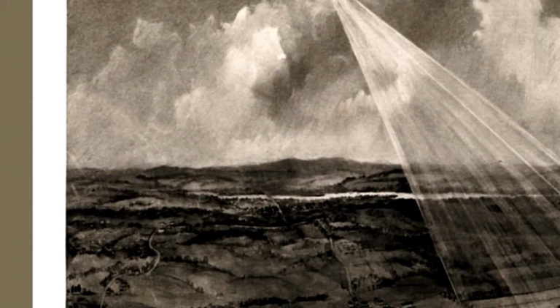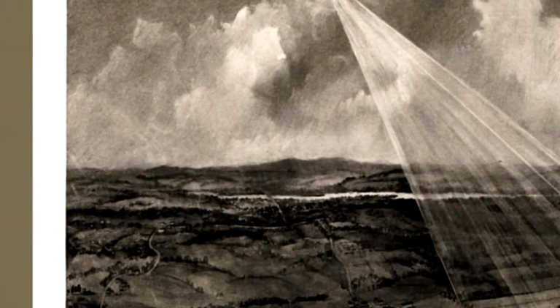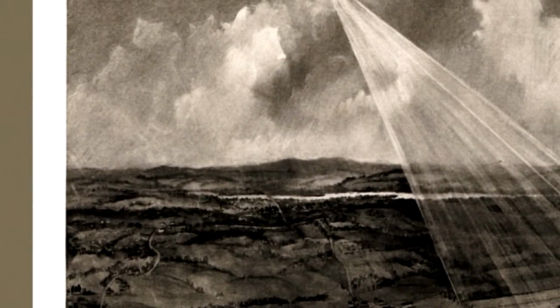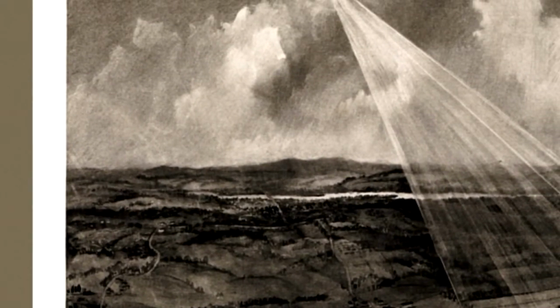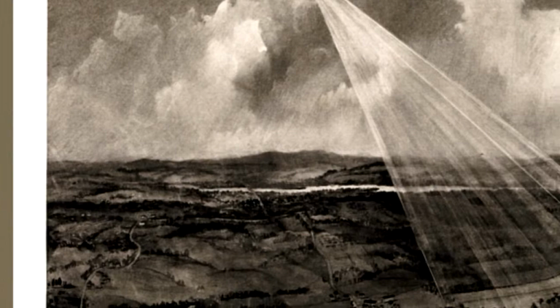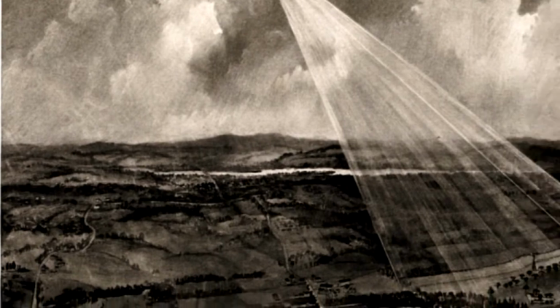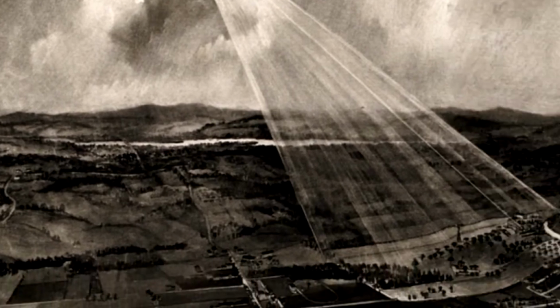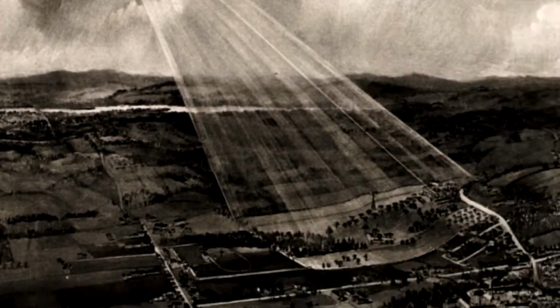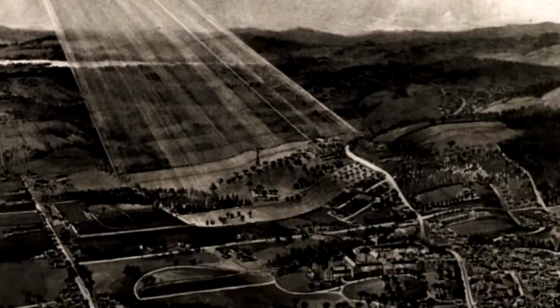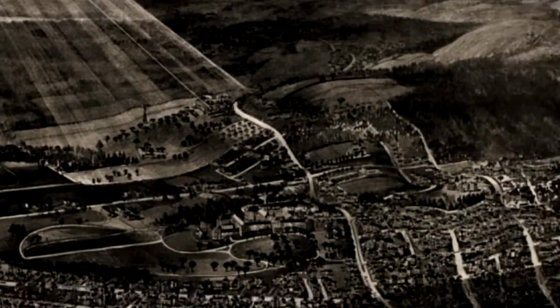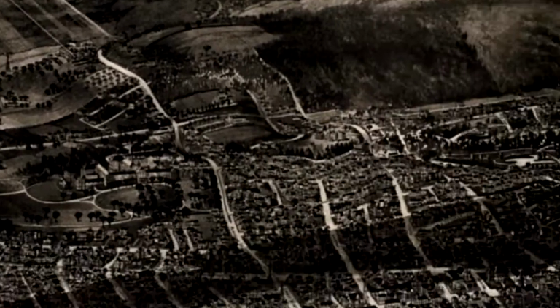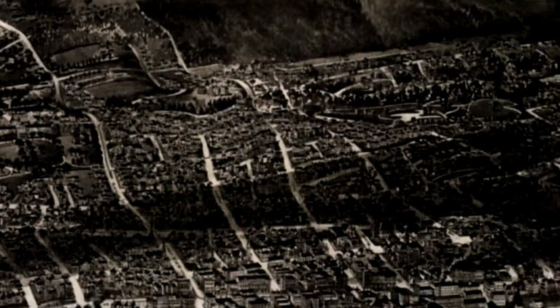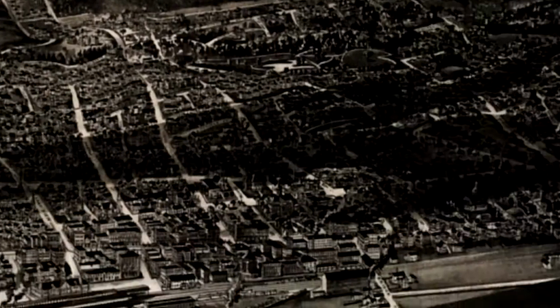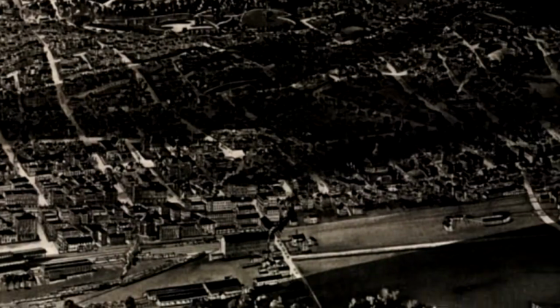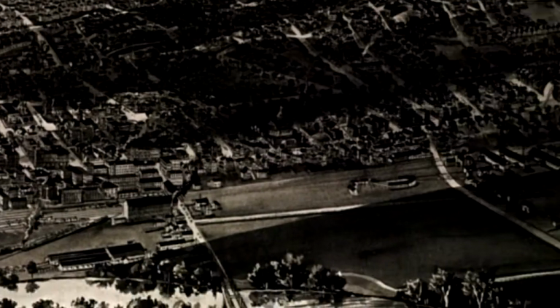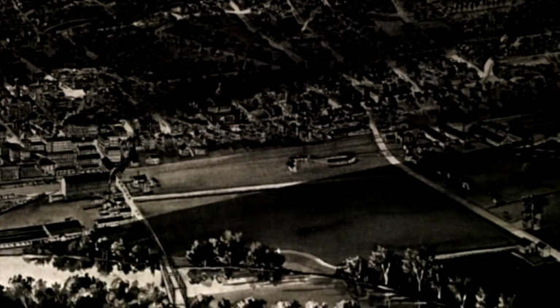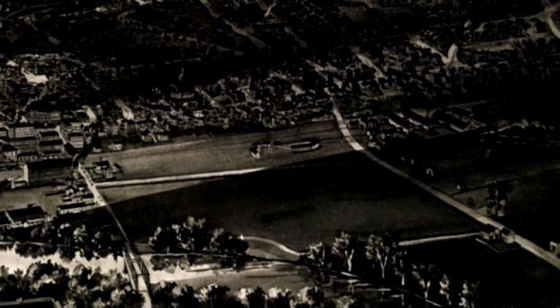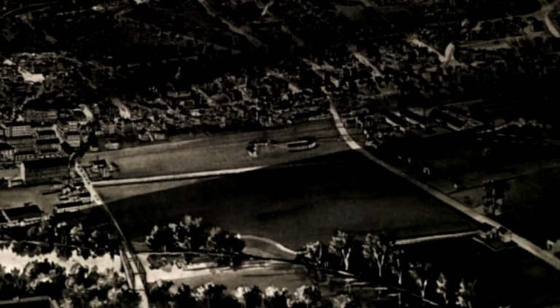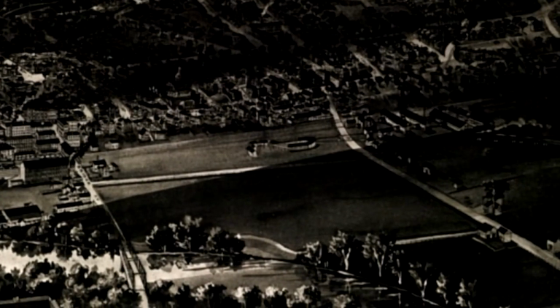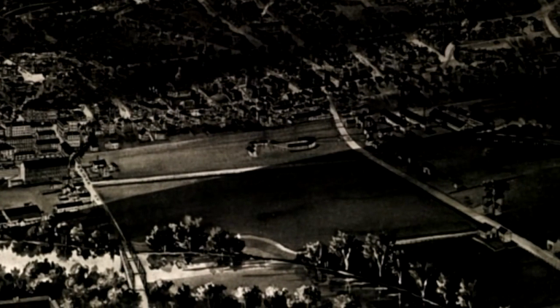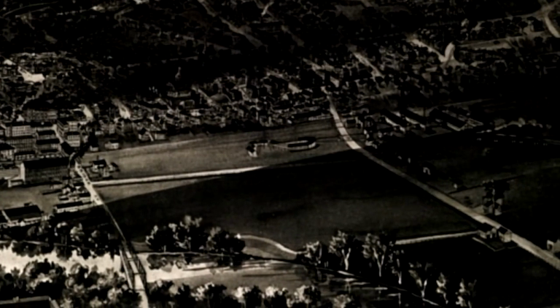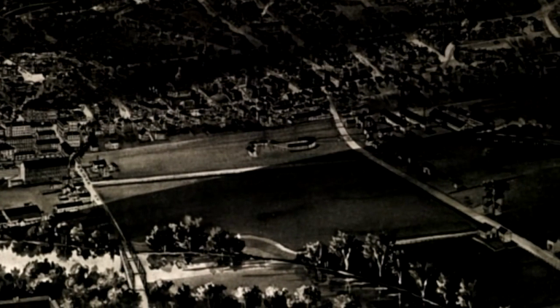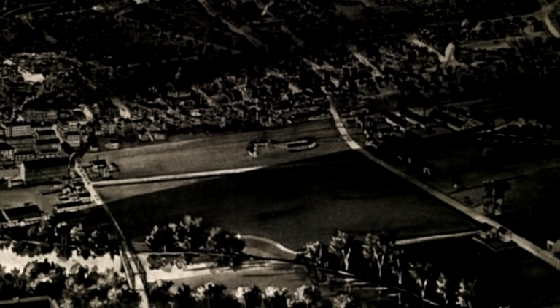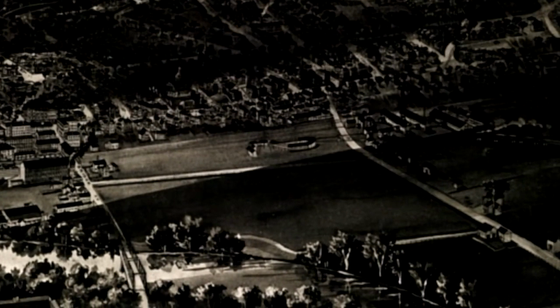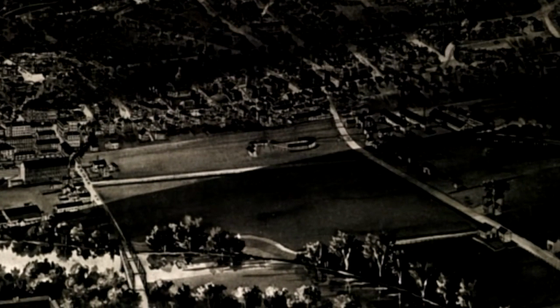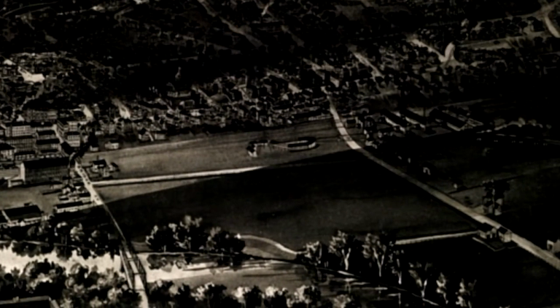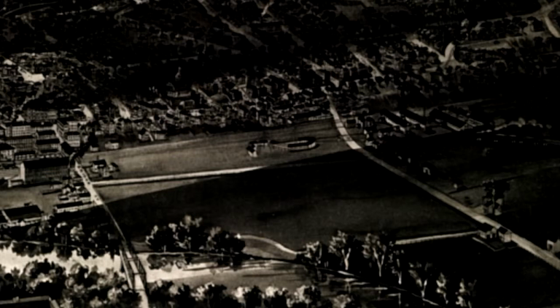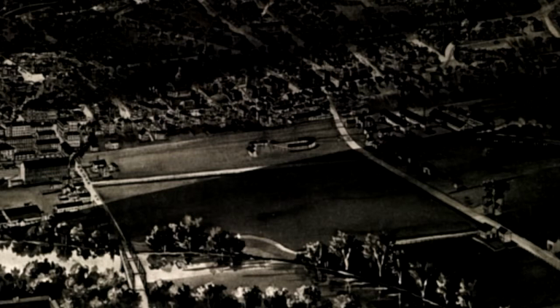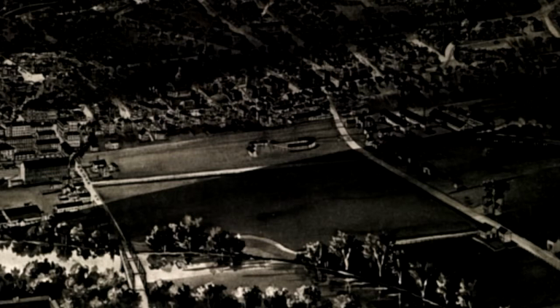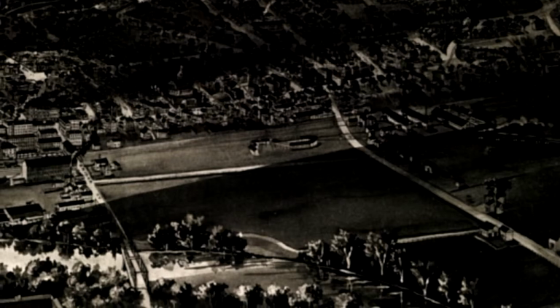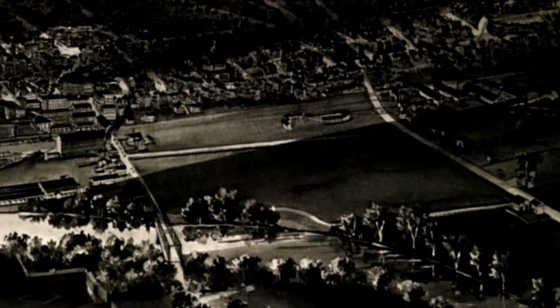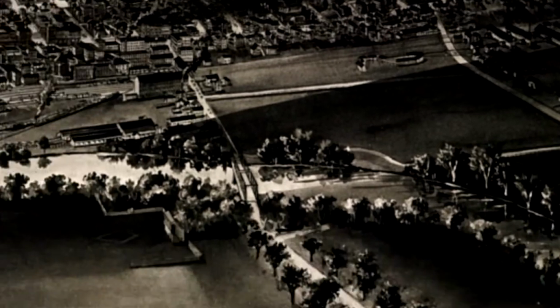Unlike traditional maps, panoramic maps often highlighted the commercial aspects of a town while also clearly showing many local residences.